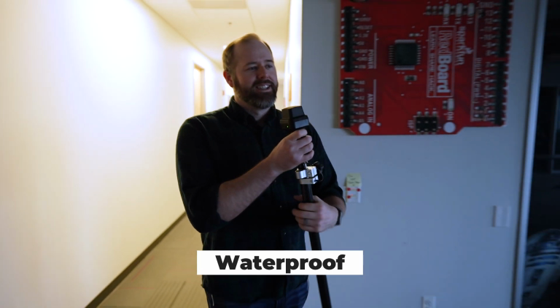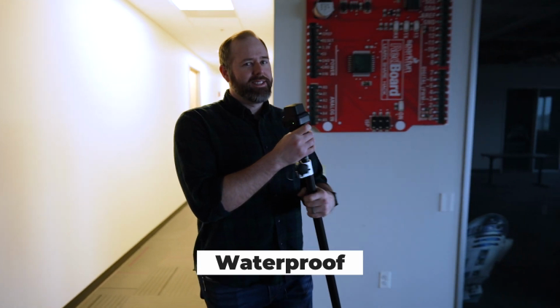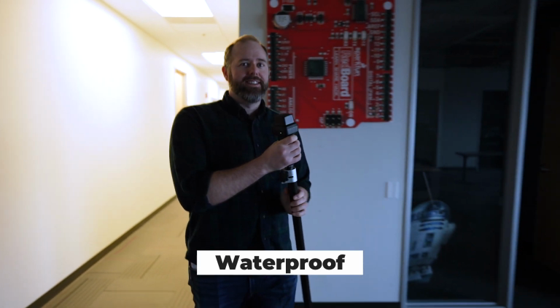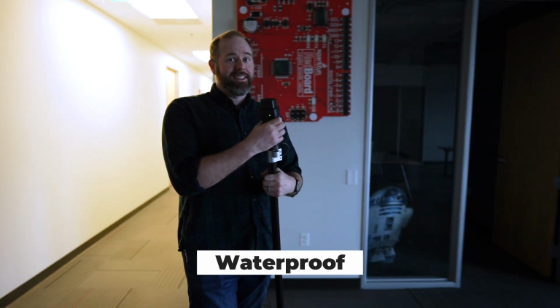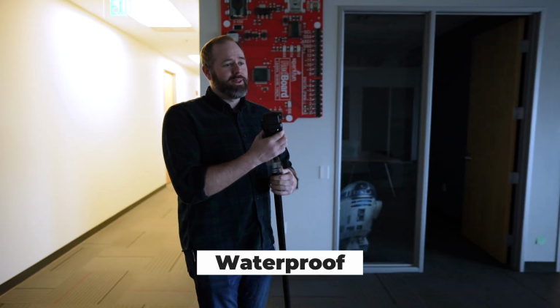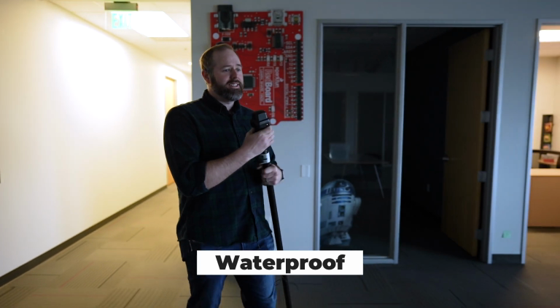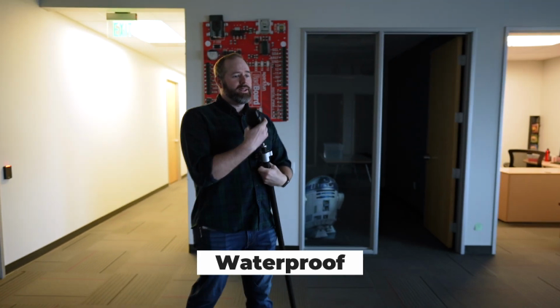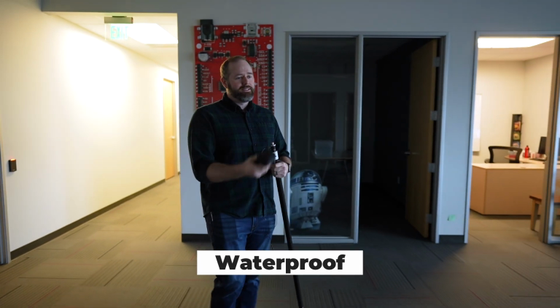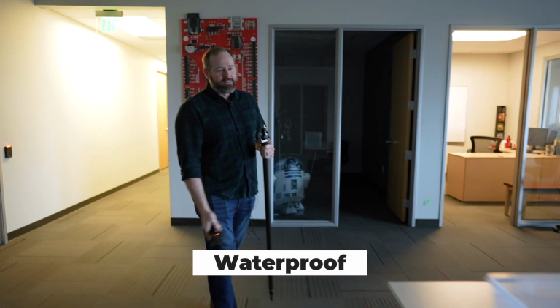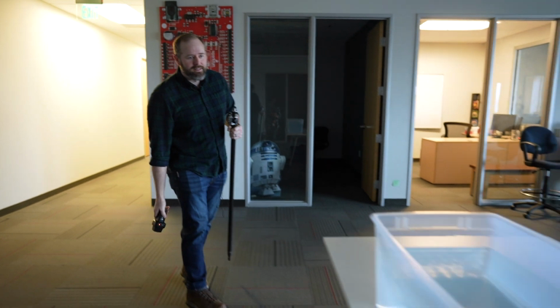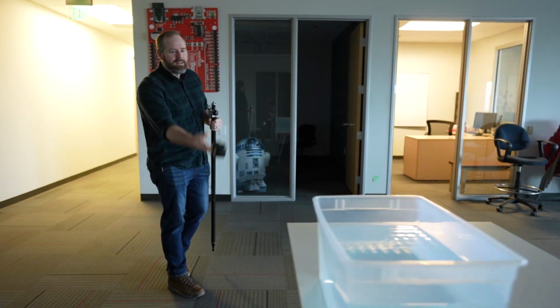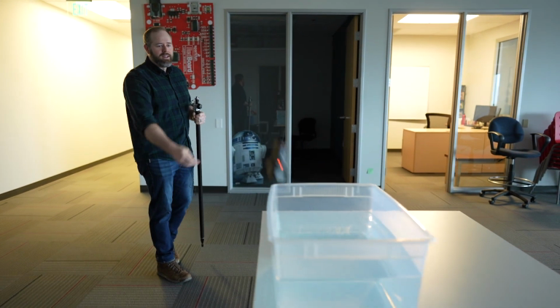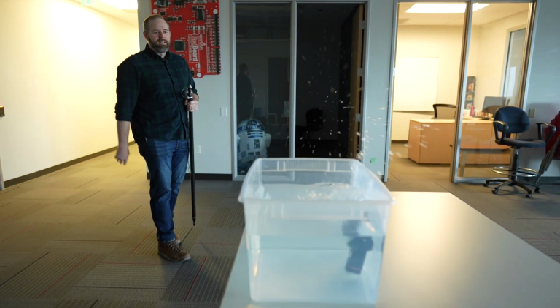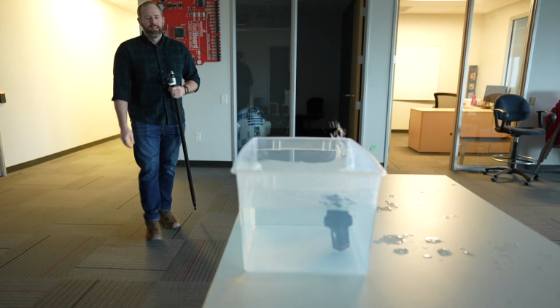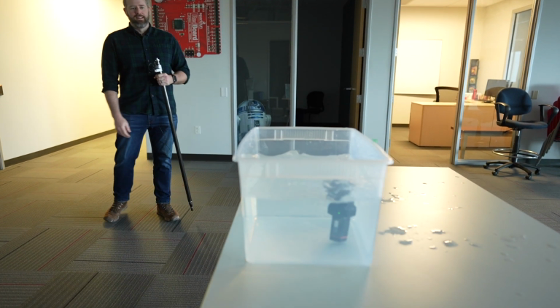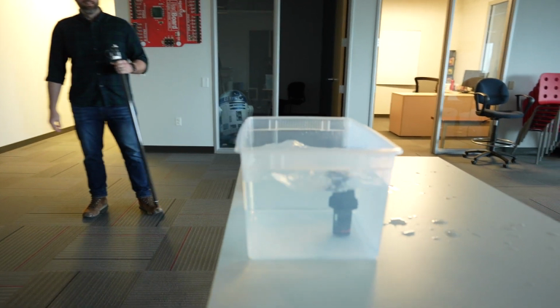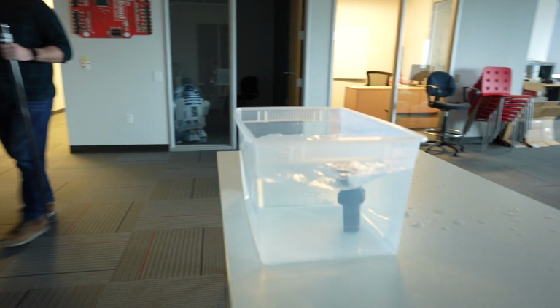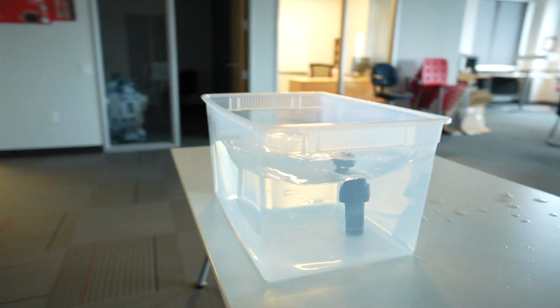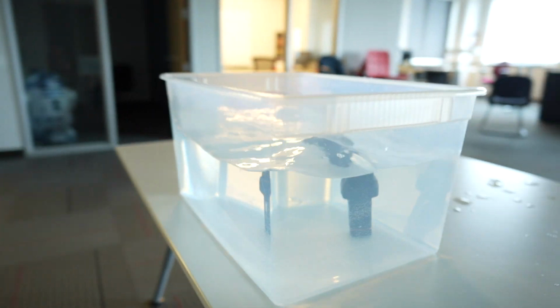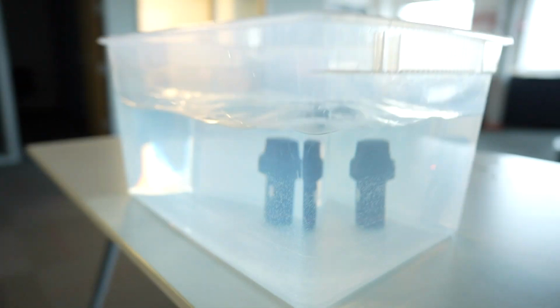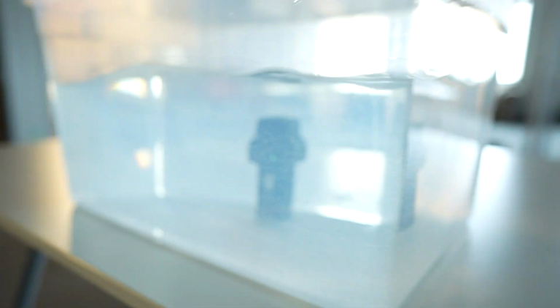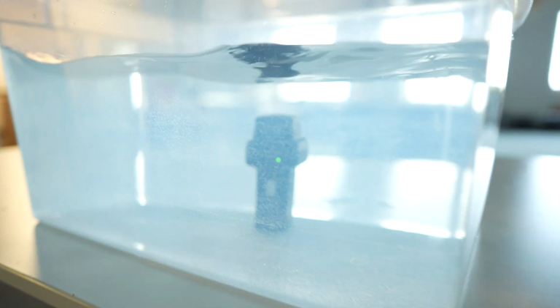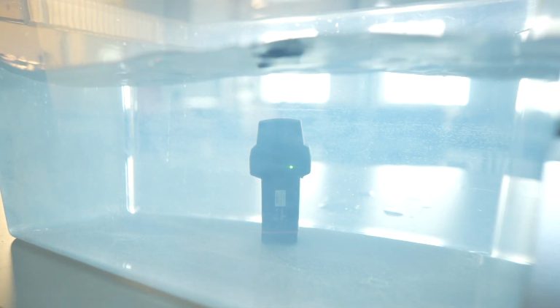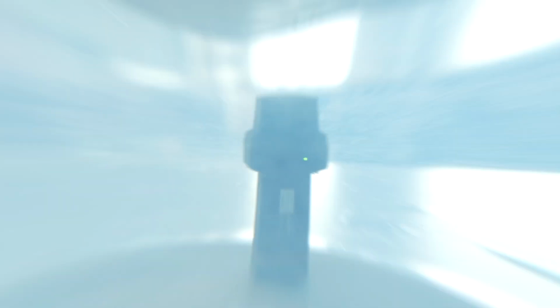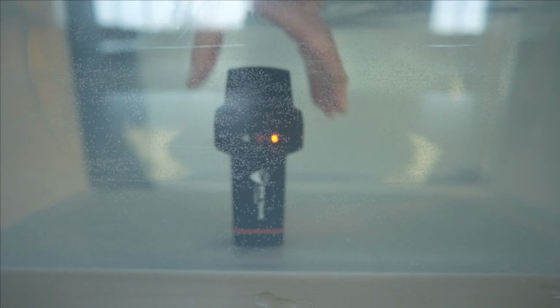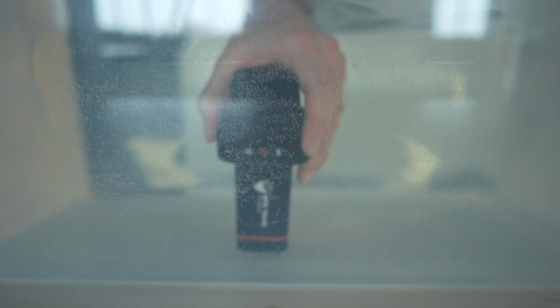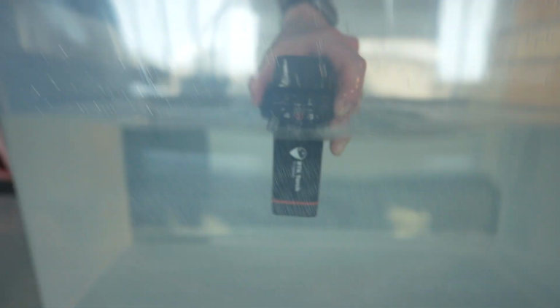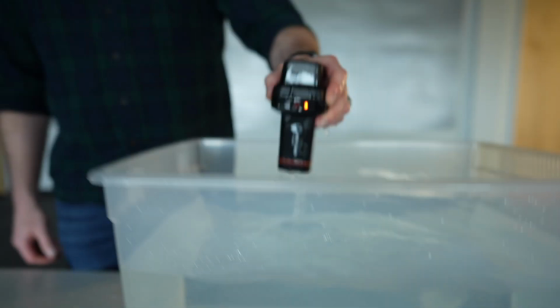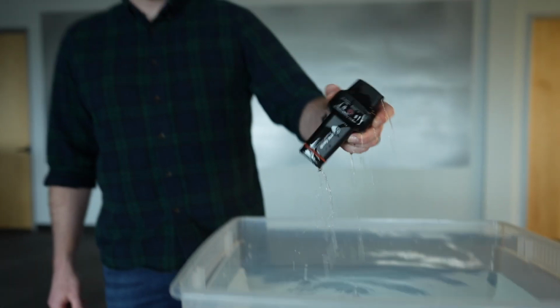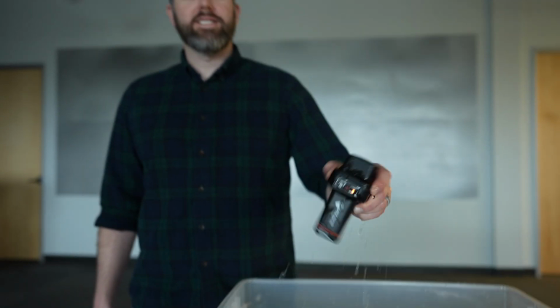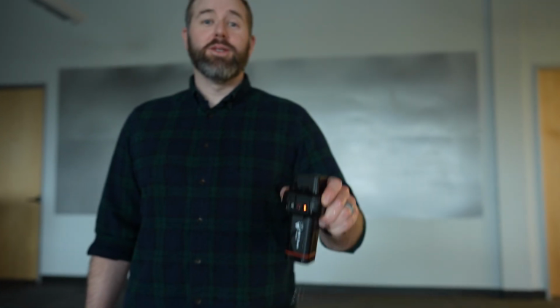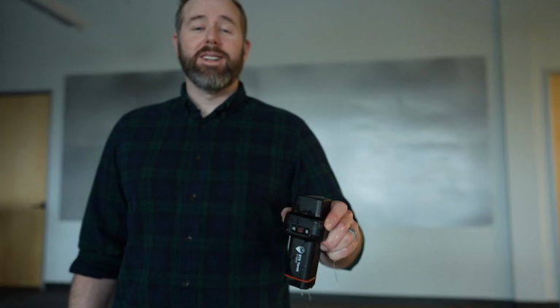Let me tell you, this thing can really take a beating — water, rain, snow, and mud. This device is designed for durability, and that sets it apart.